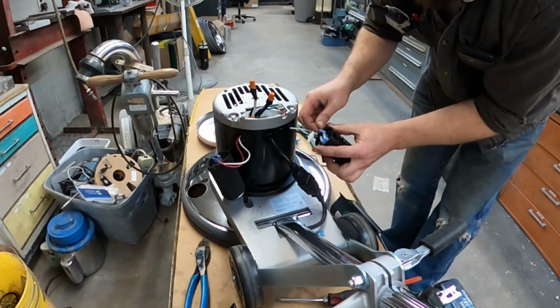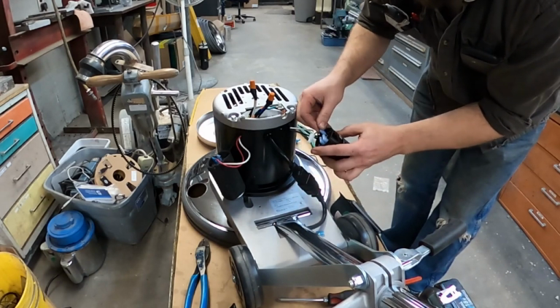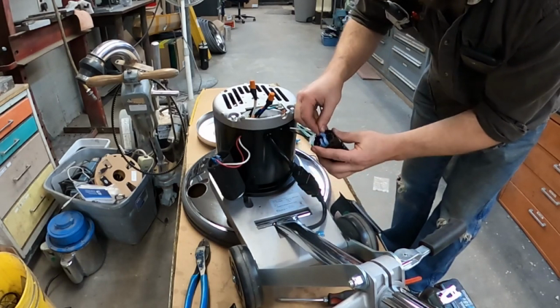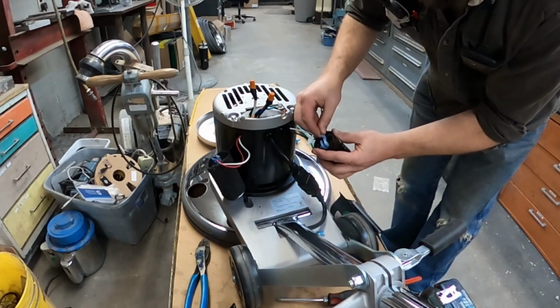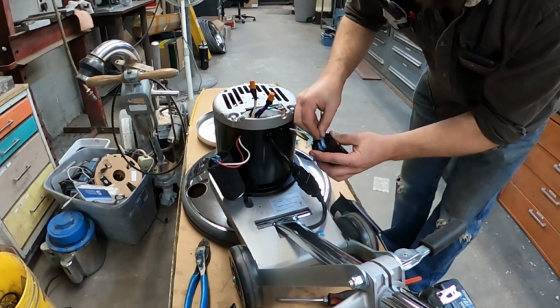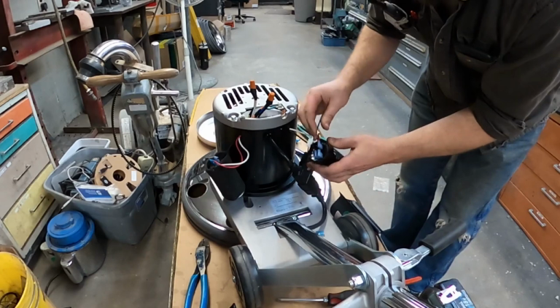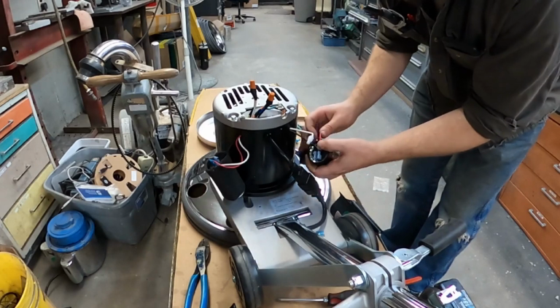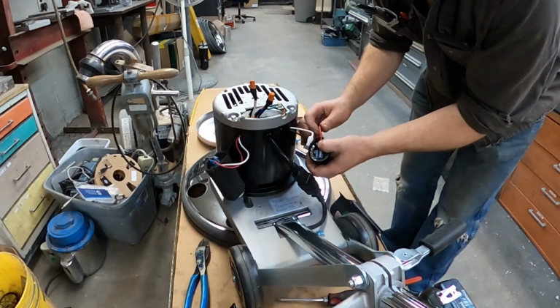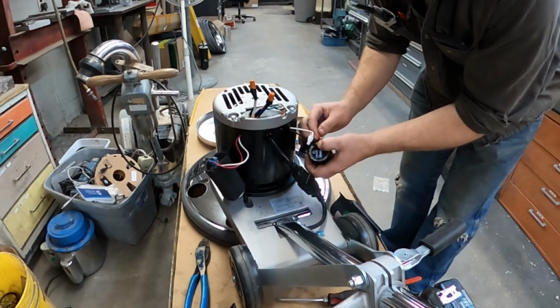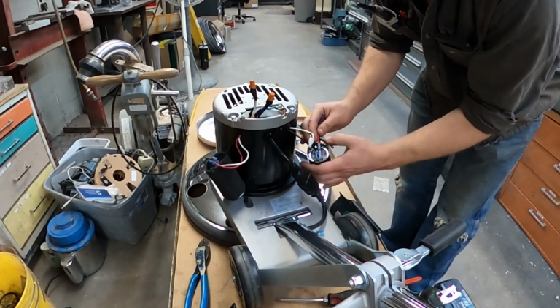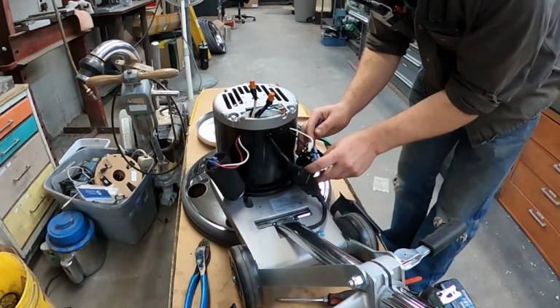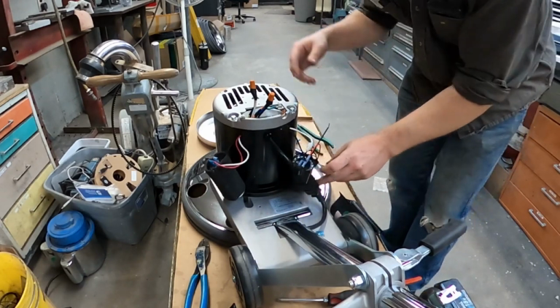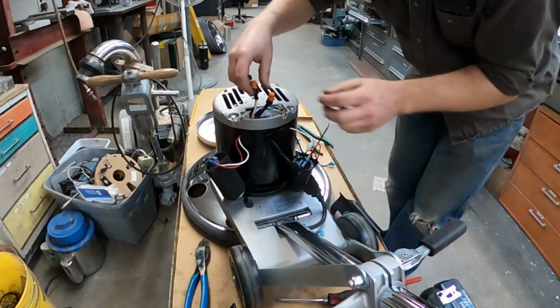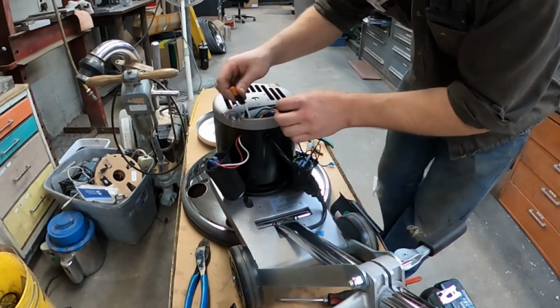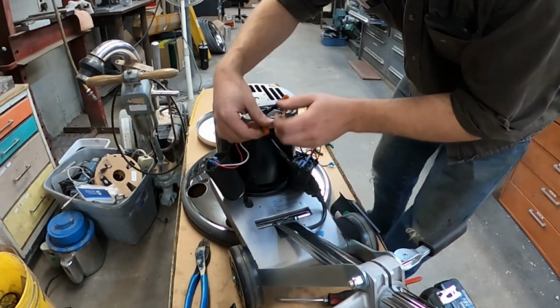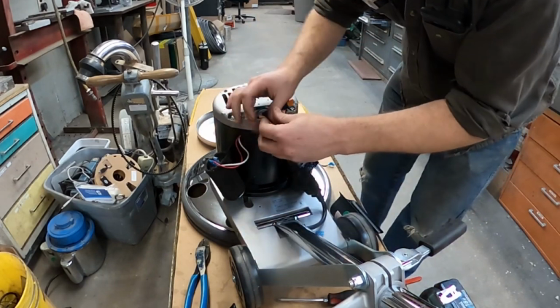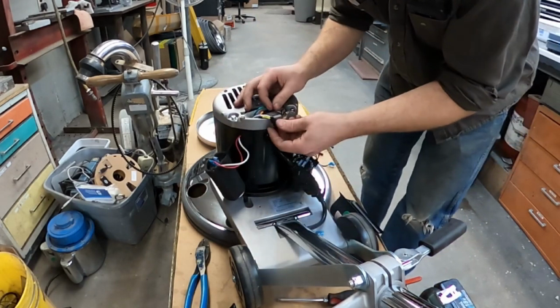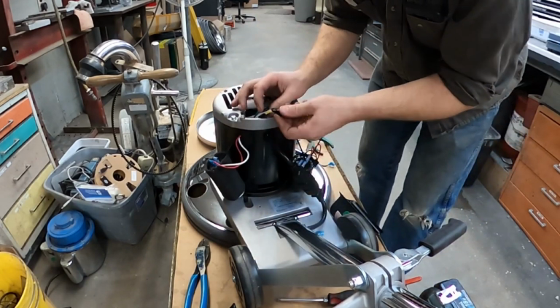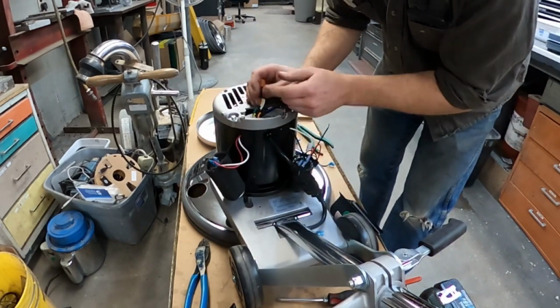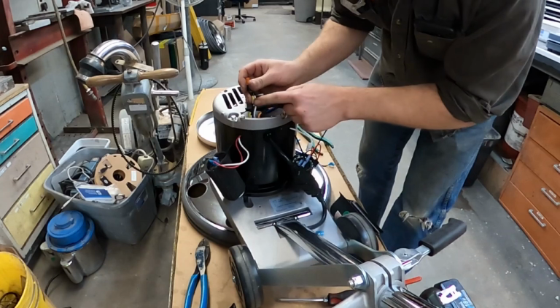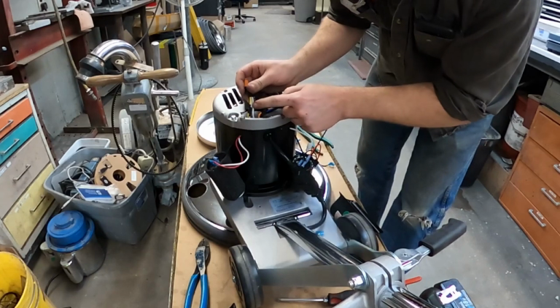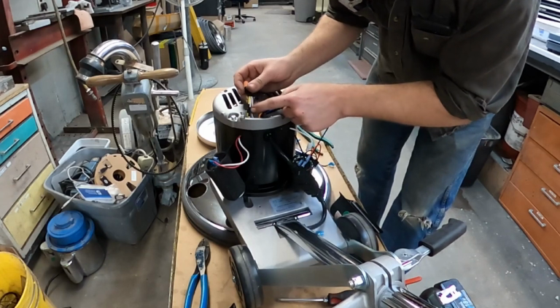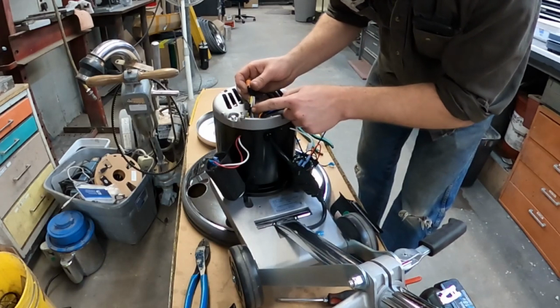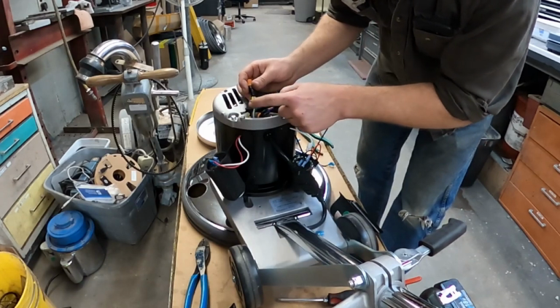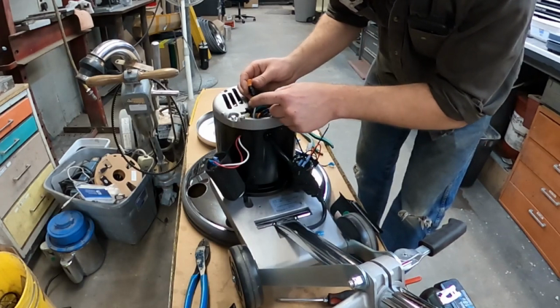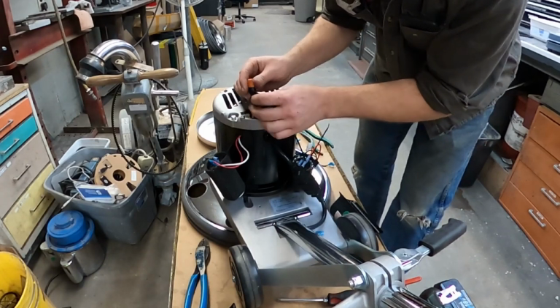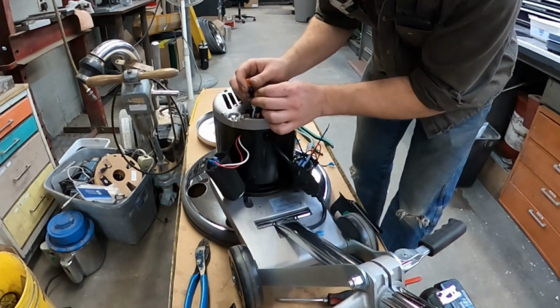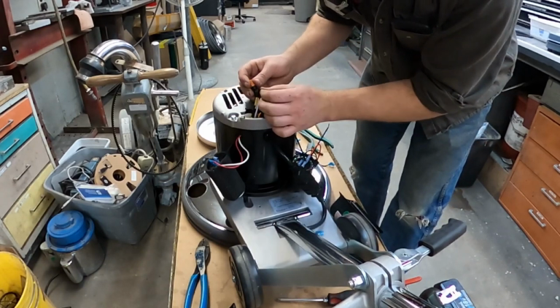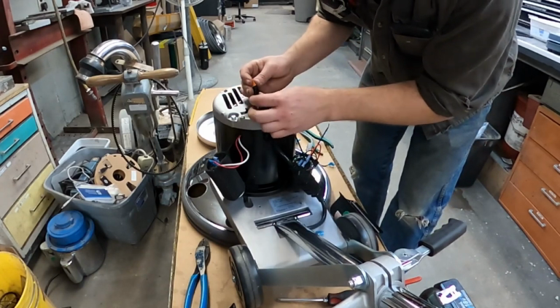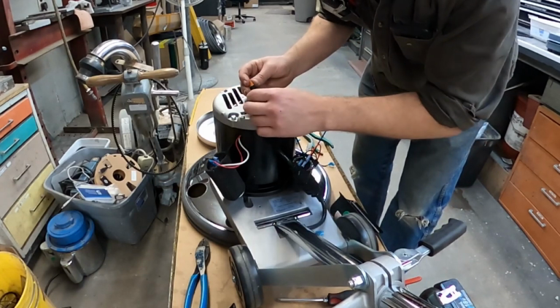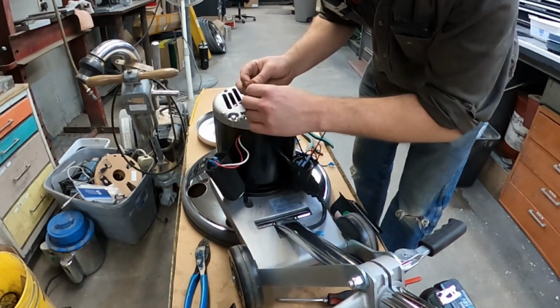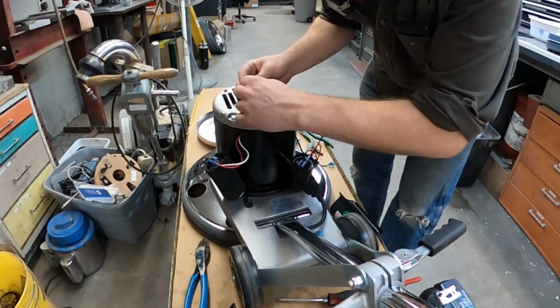And the red wire on the second terminal. On our white power in, which also has a white wire to the motor, and a yellow wire.